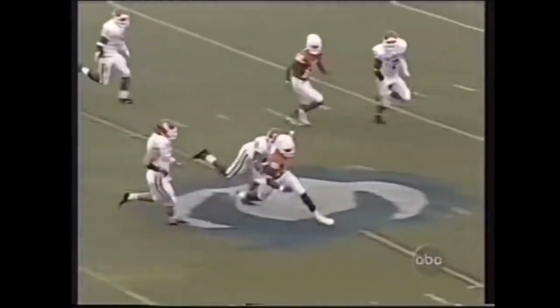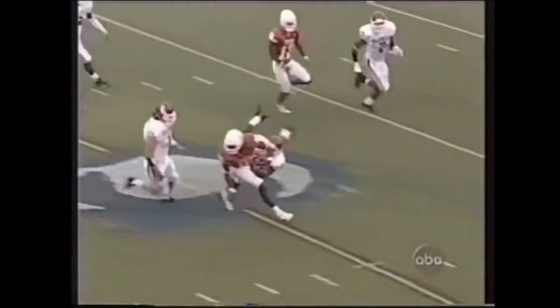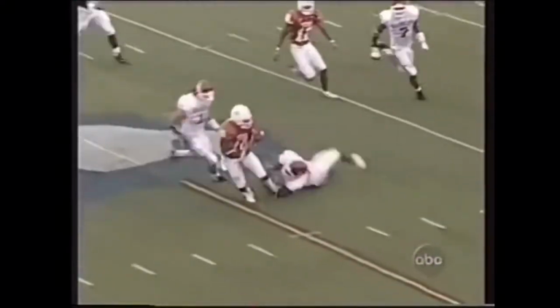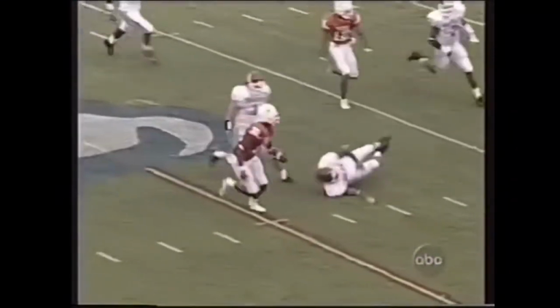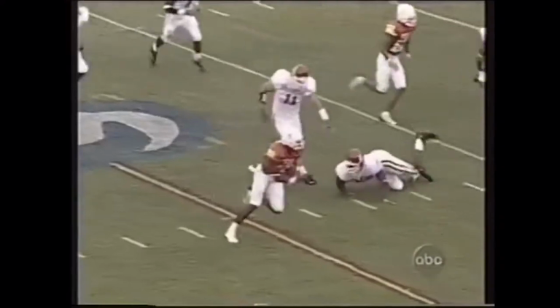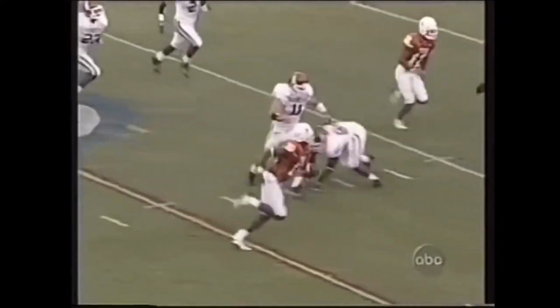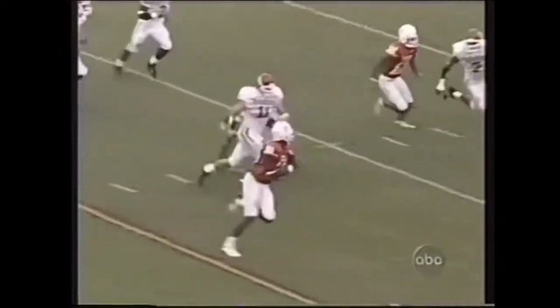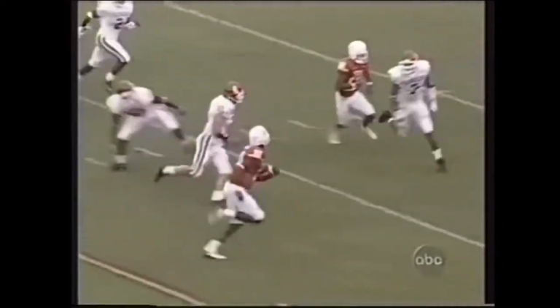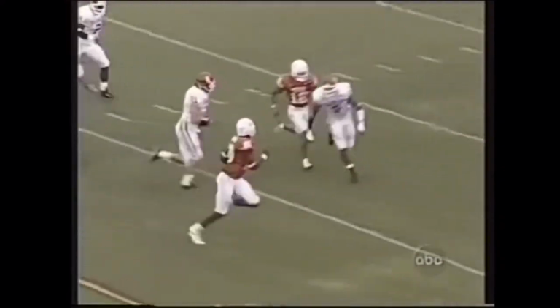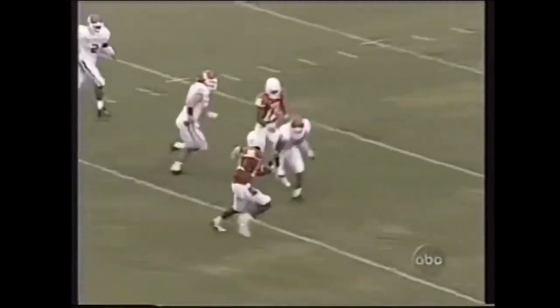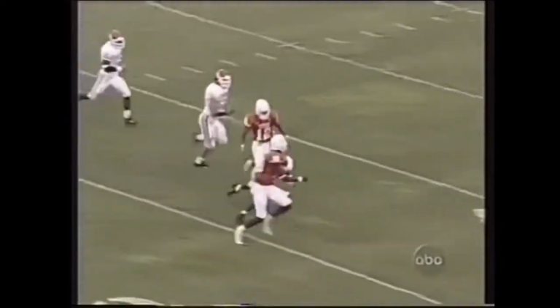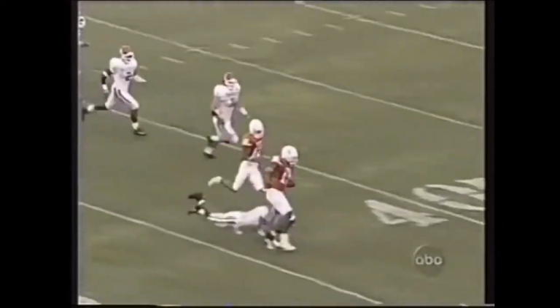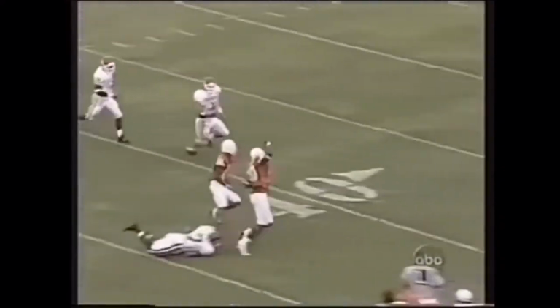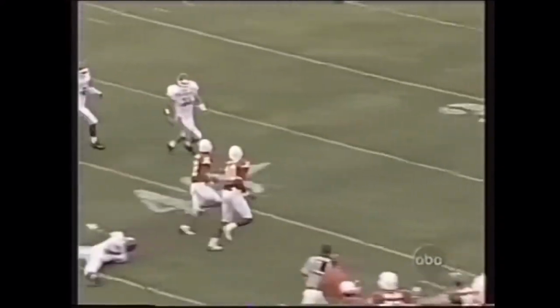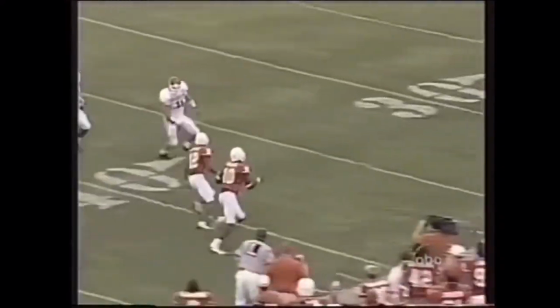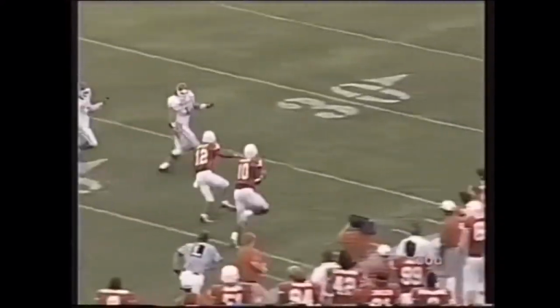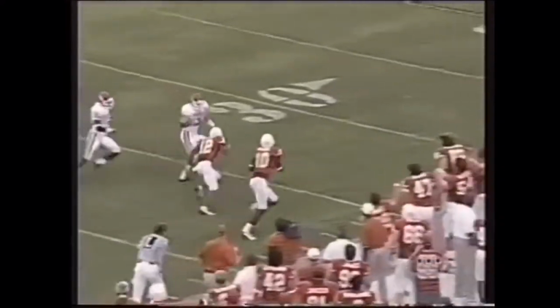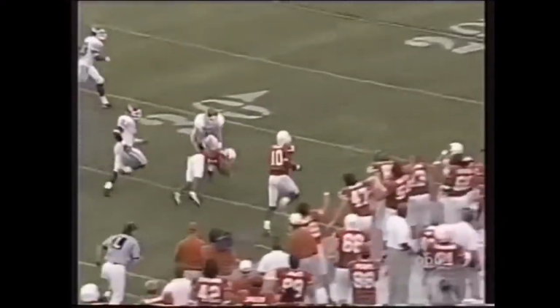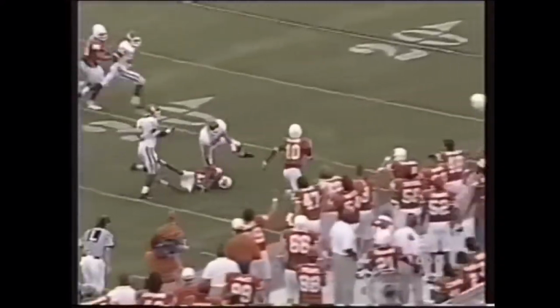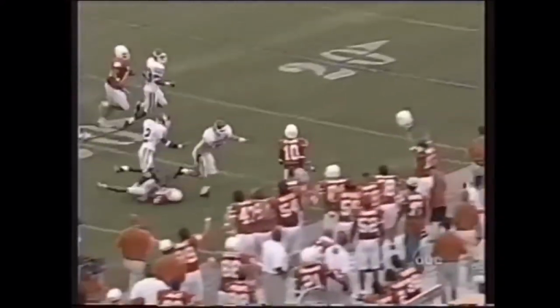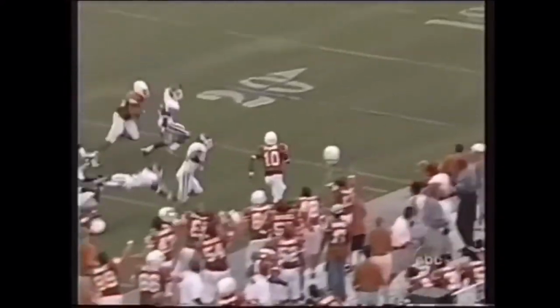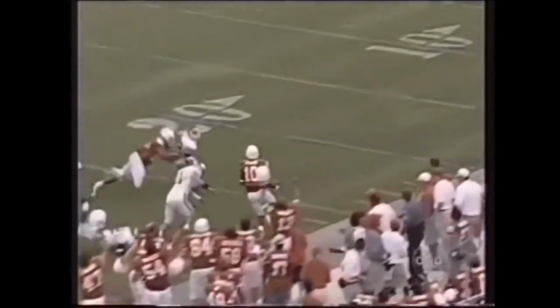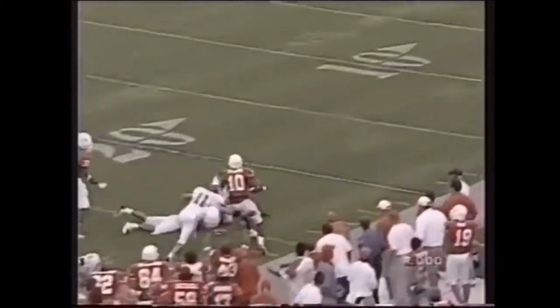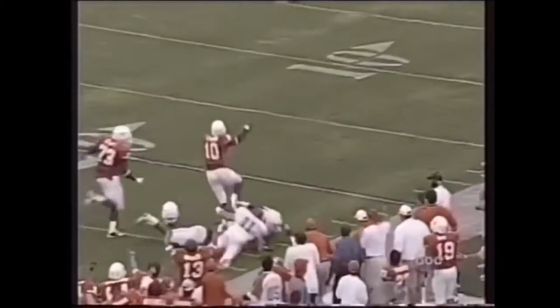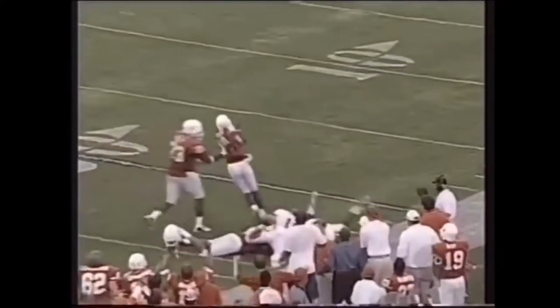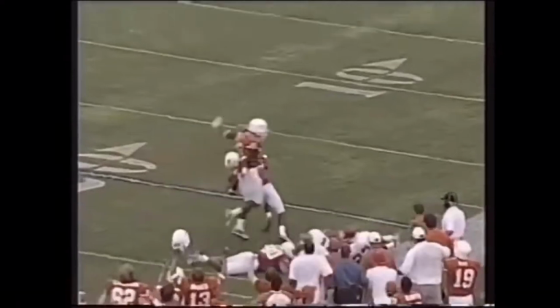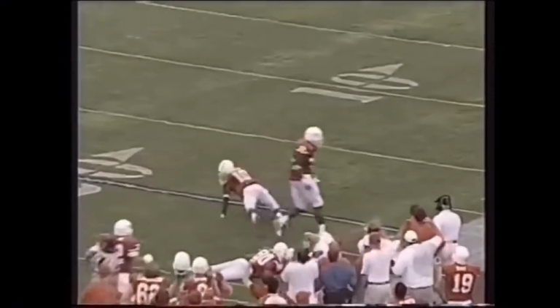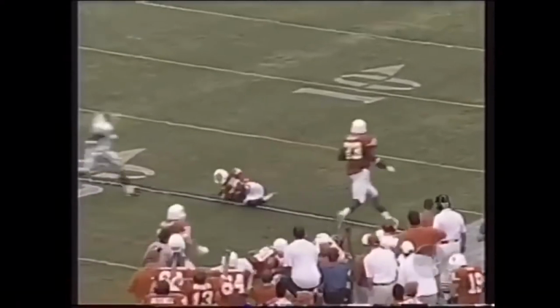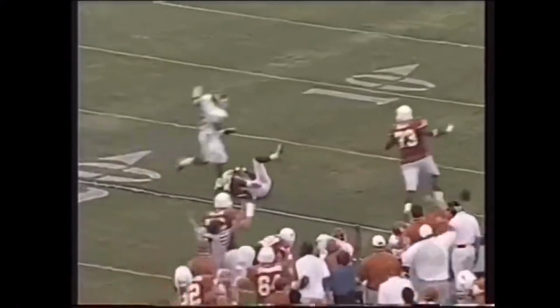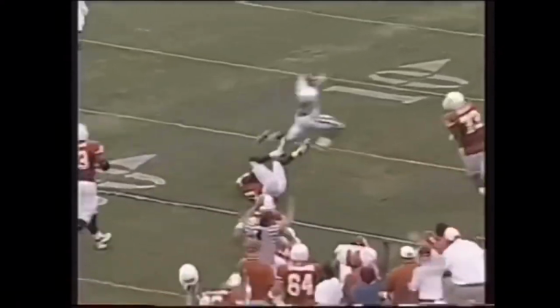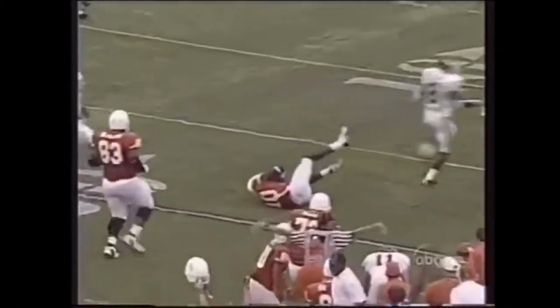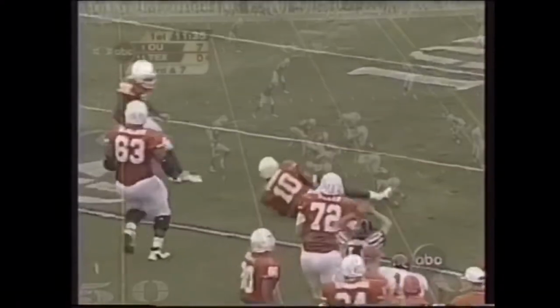Still going. Midfield, still on his feet — they can't stop him. He's at the 40. Amazing. Down the sideline. Hurdles him down.